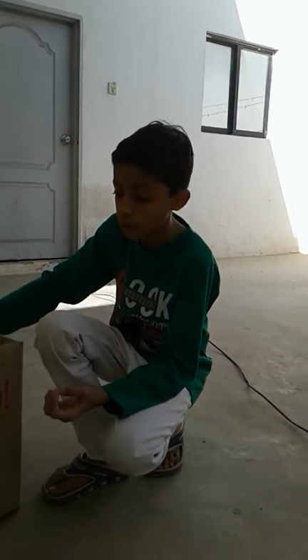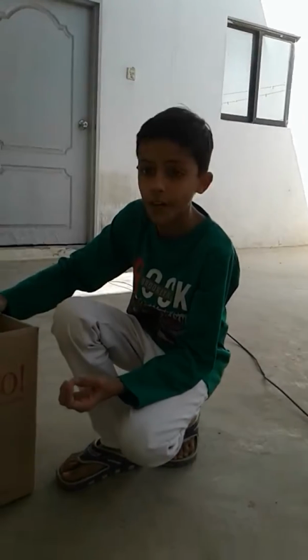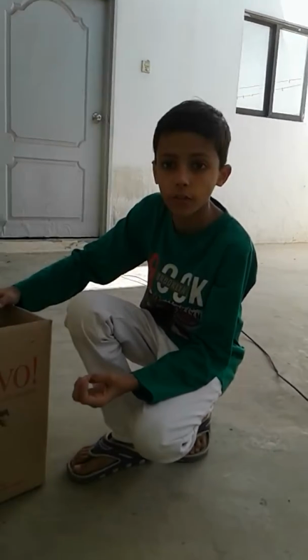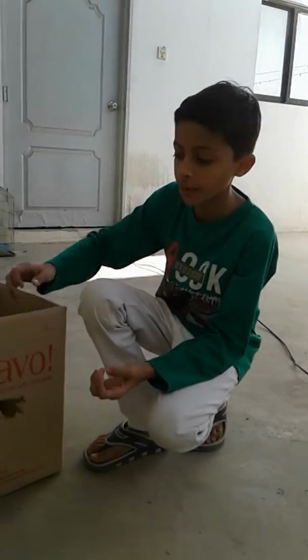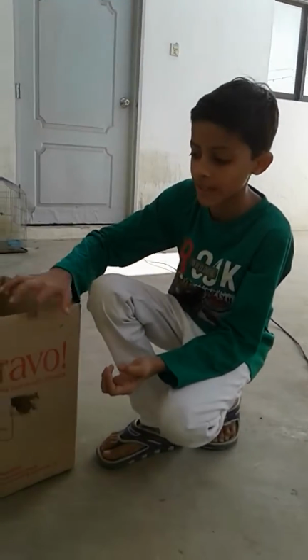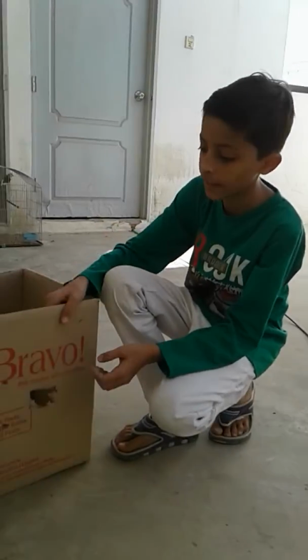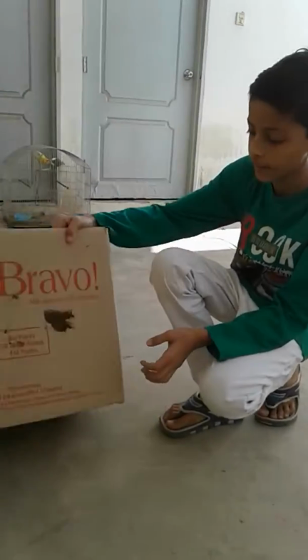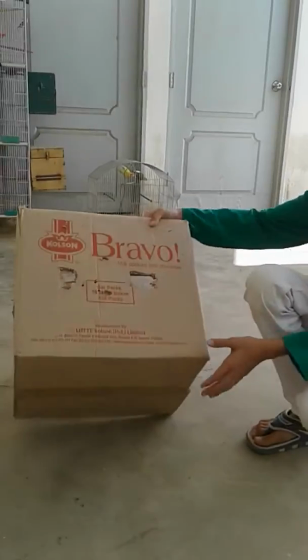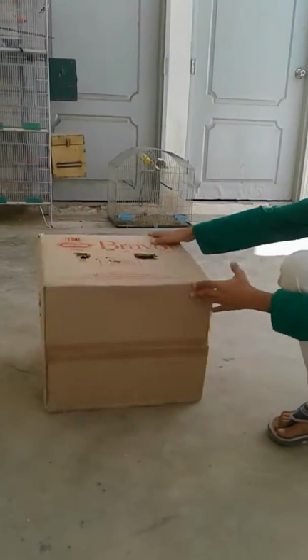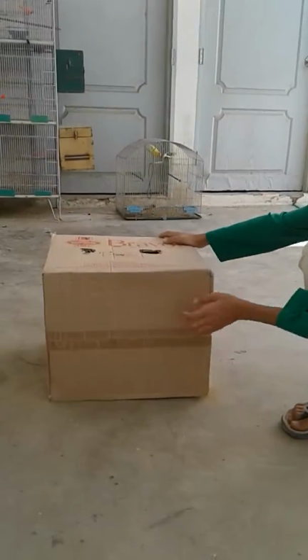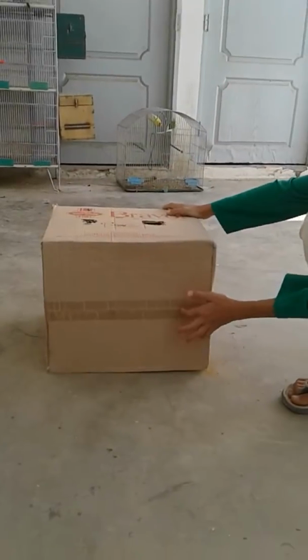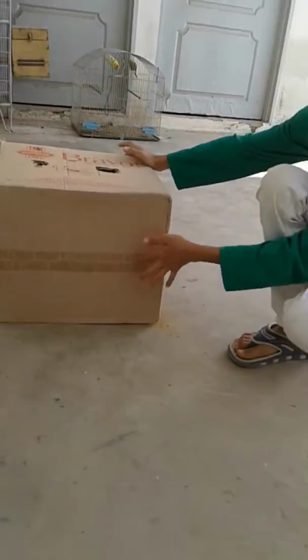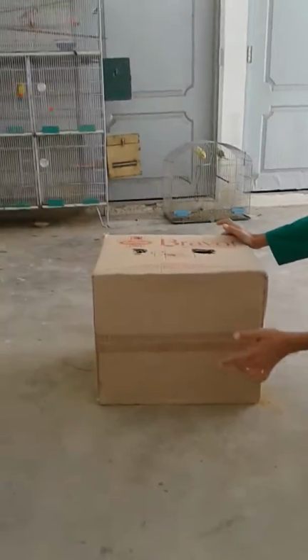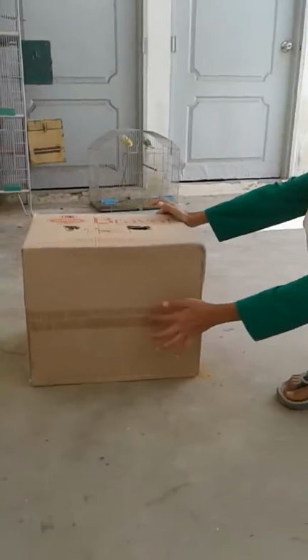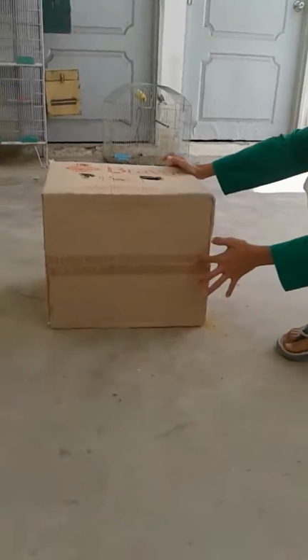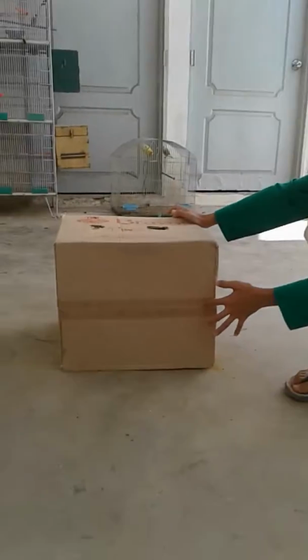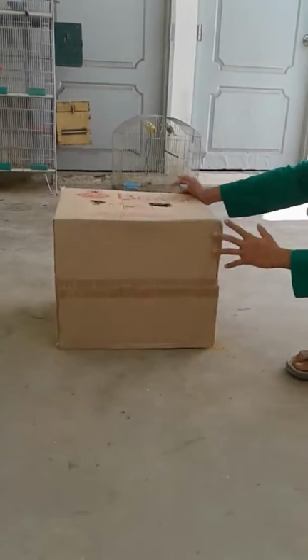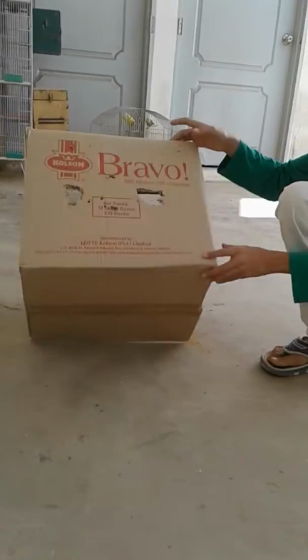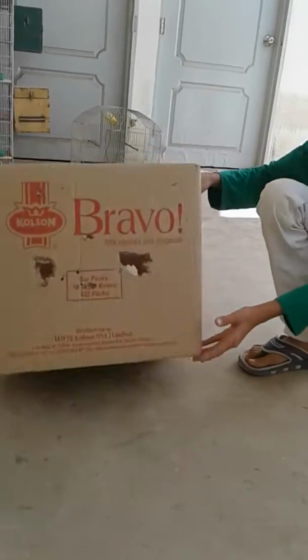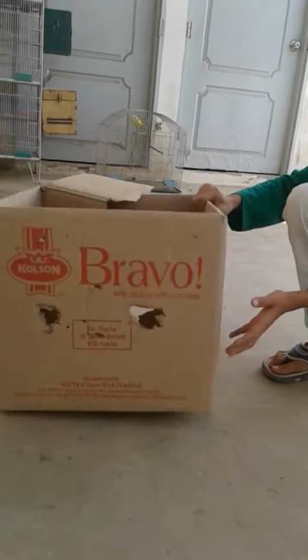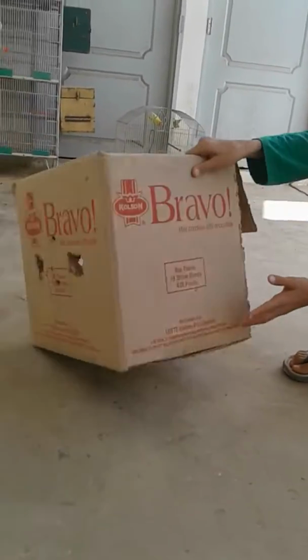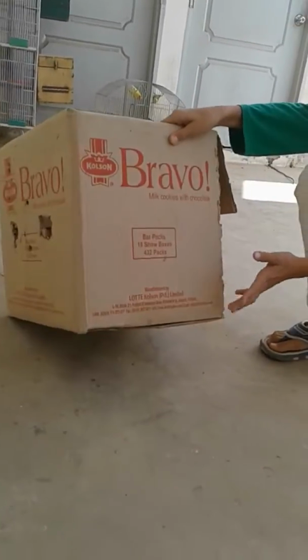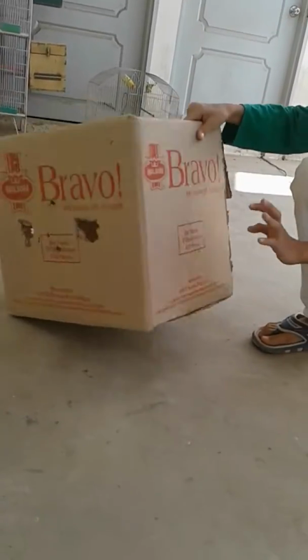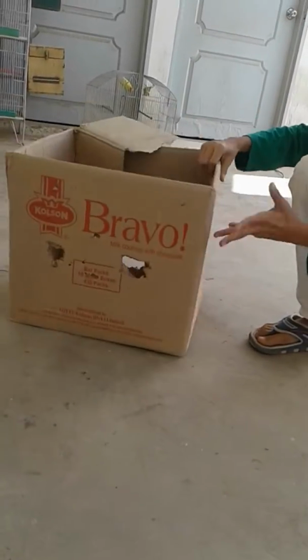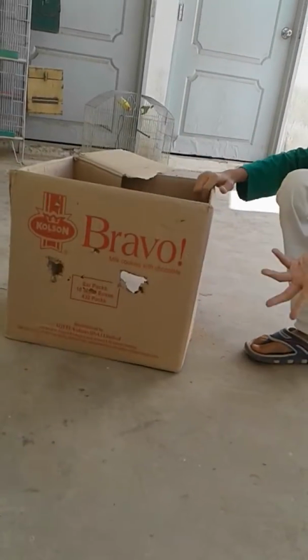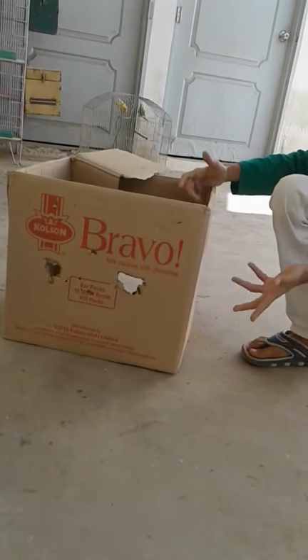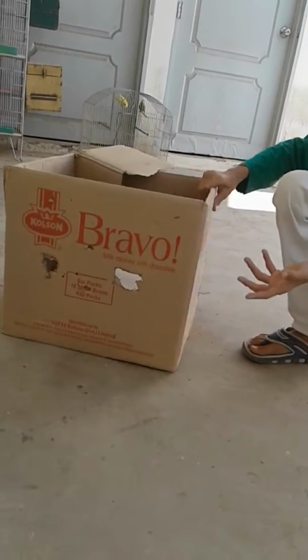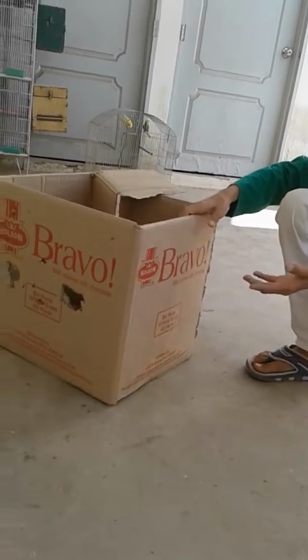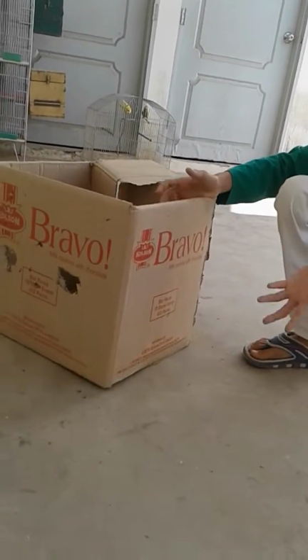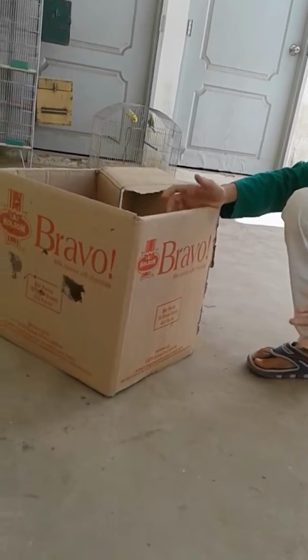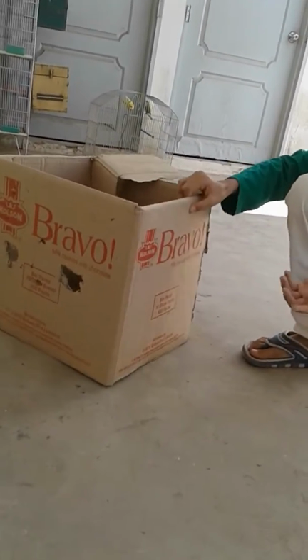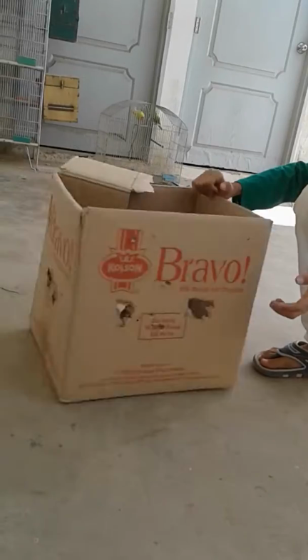First of all, how do you cut out some videos?